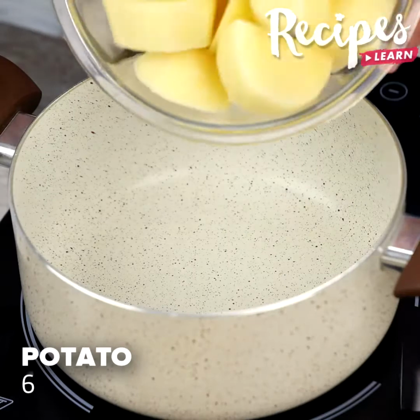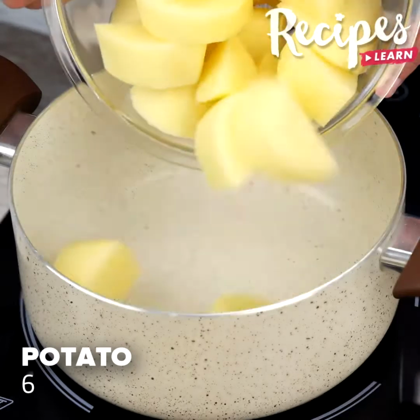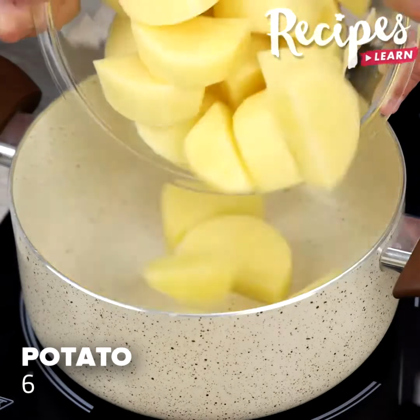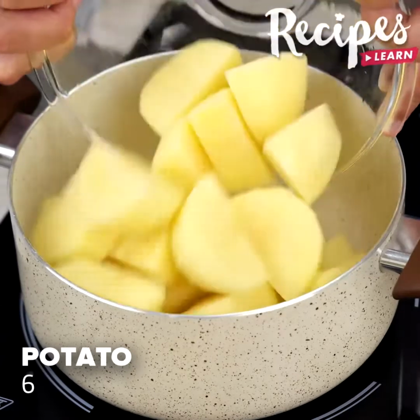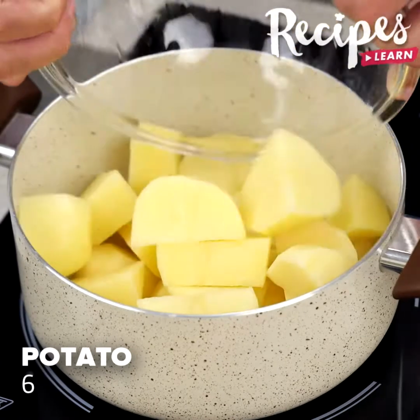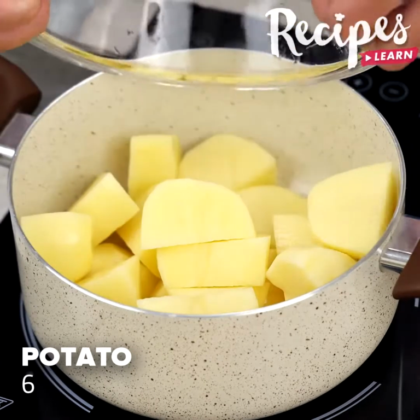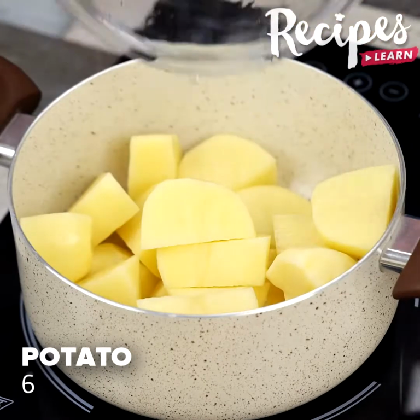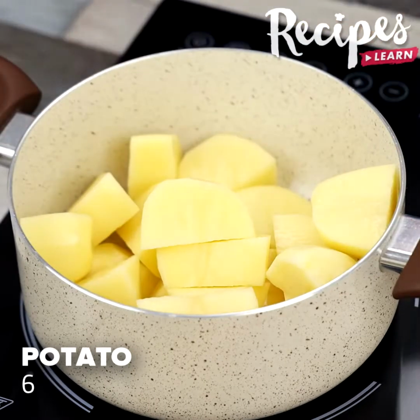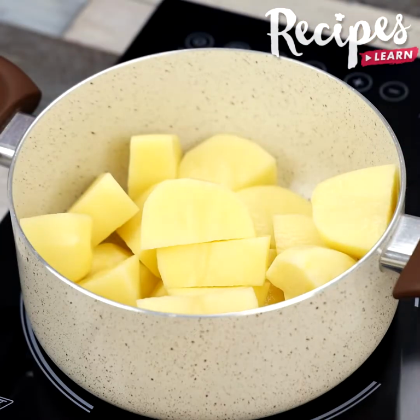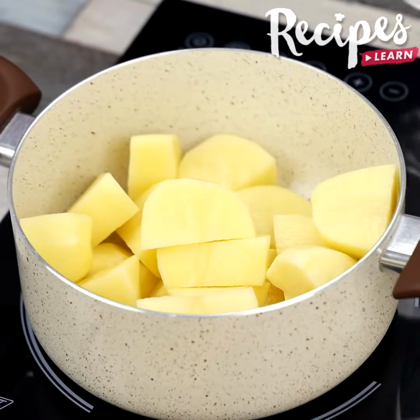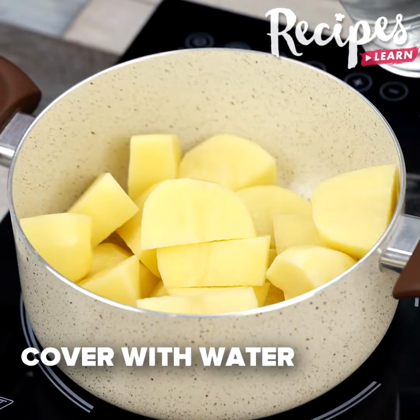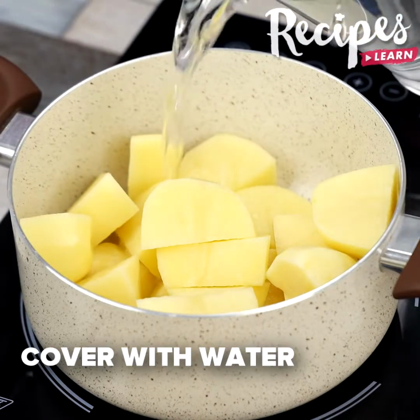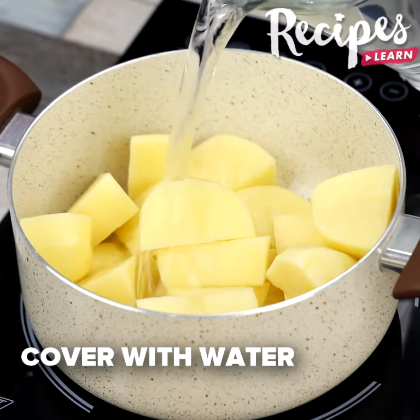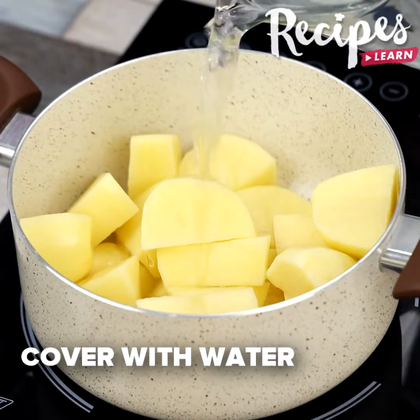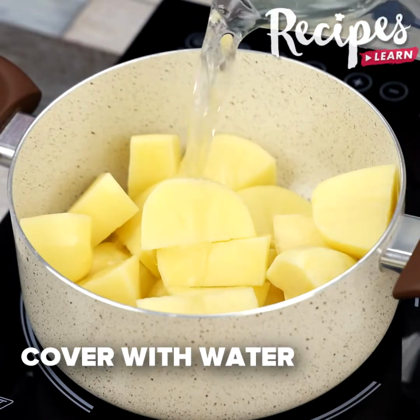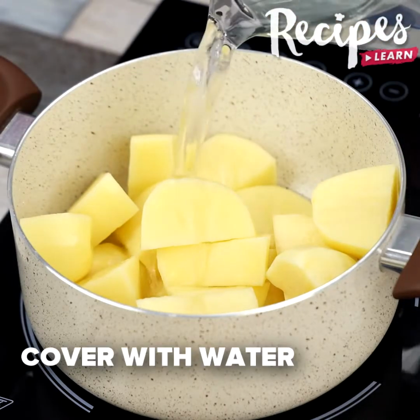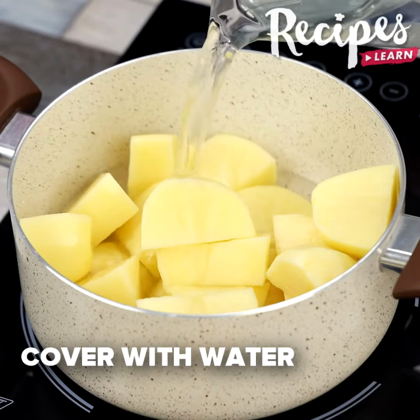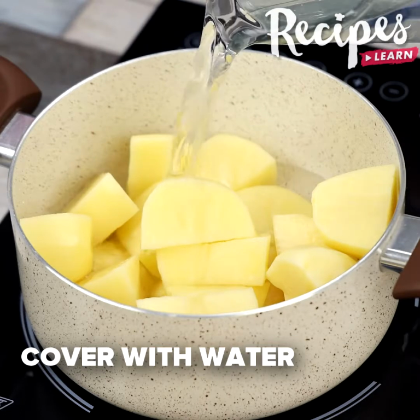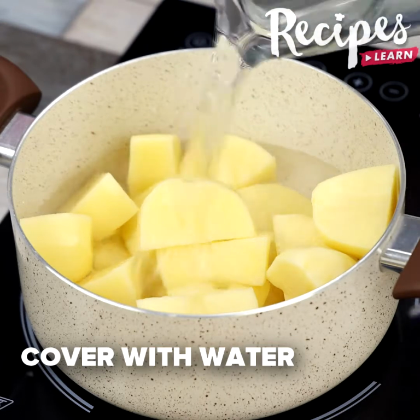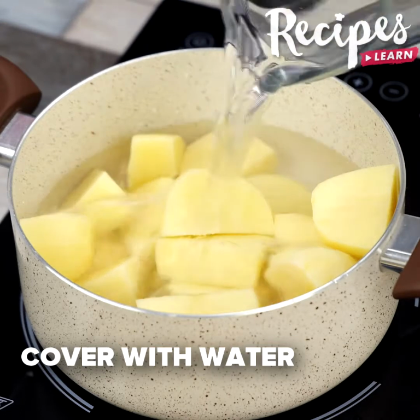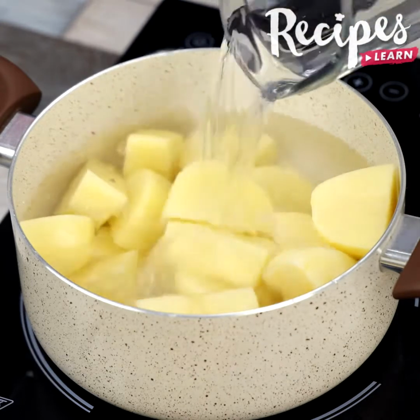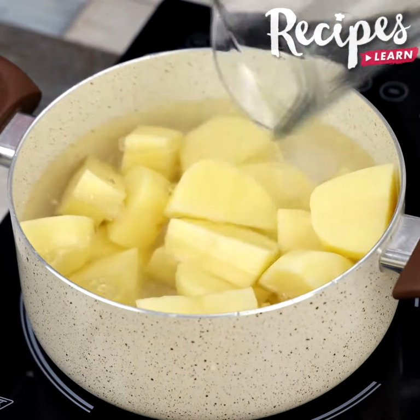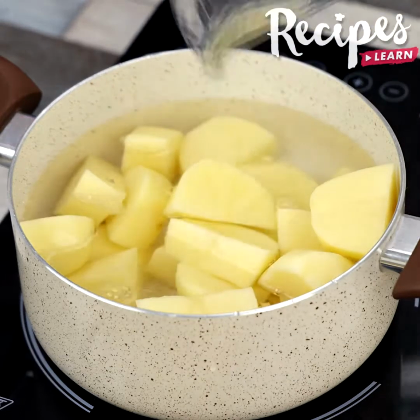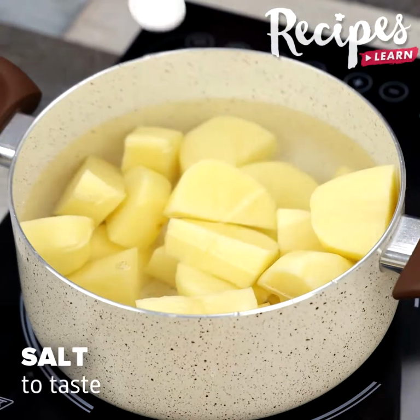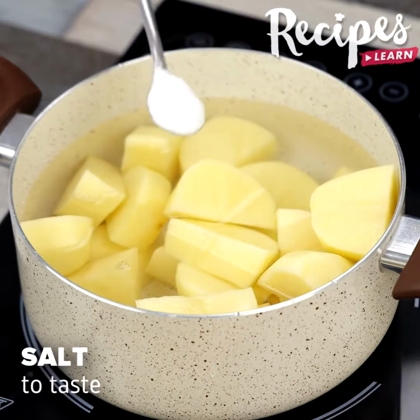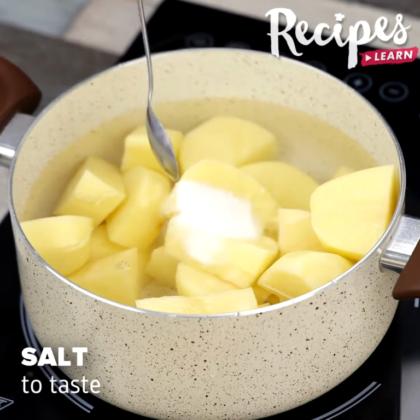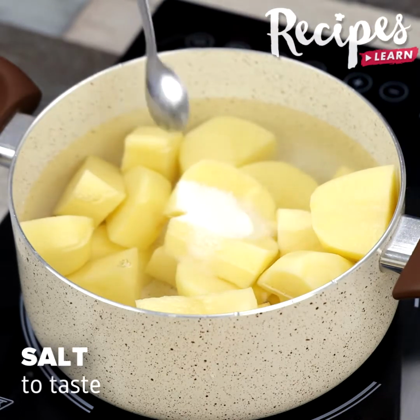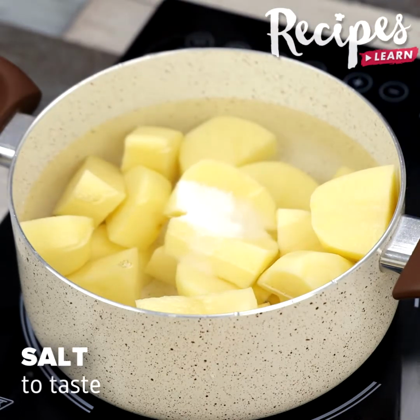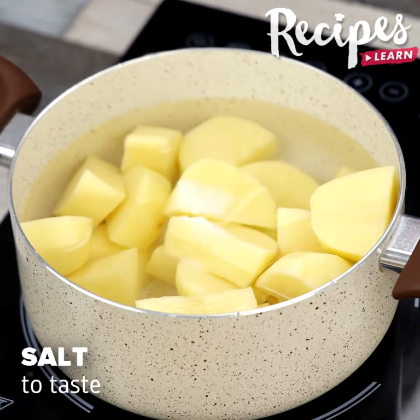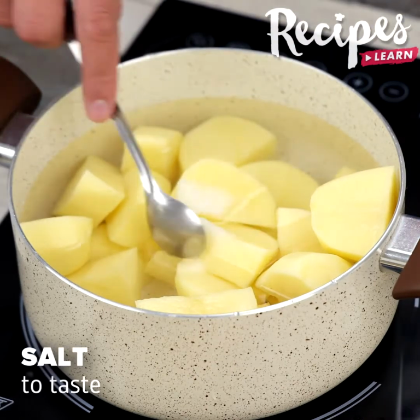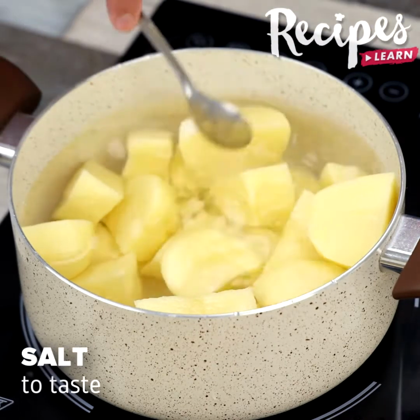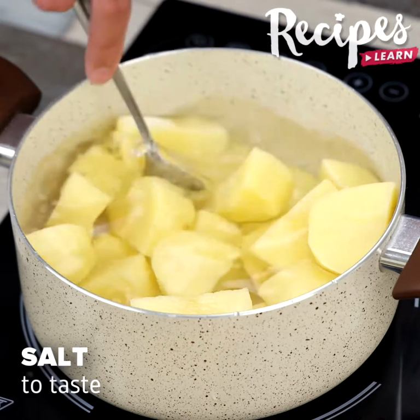In a pot, add 6 potatoes cut in half. Cover with water. Add a pinch of salt and leave them to cook until soft.